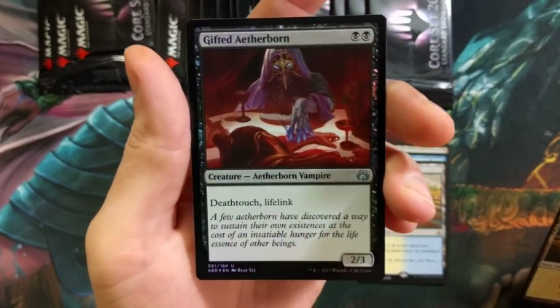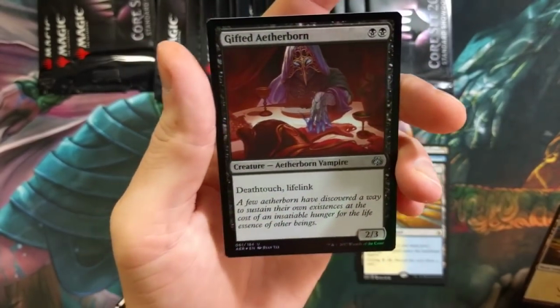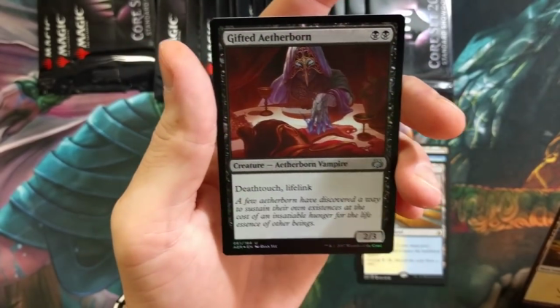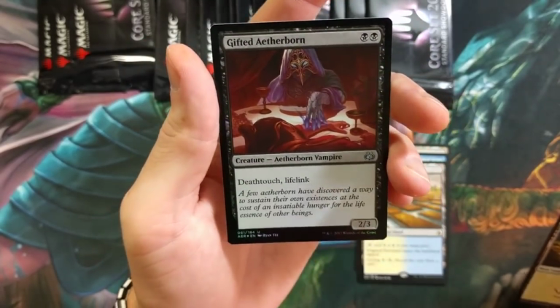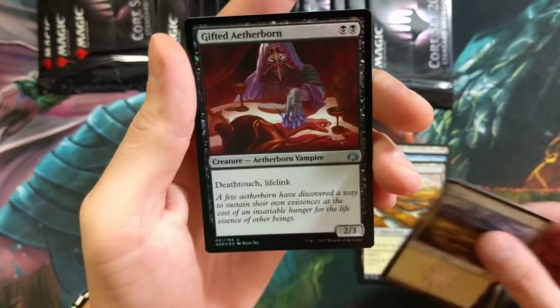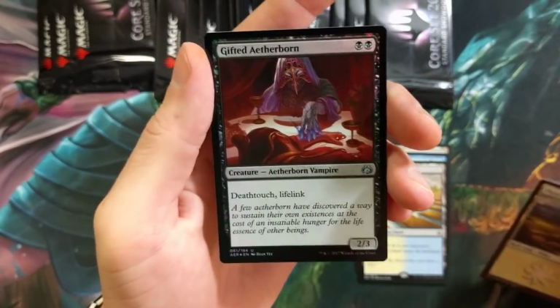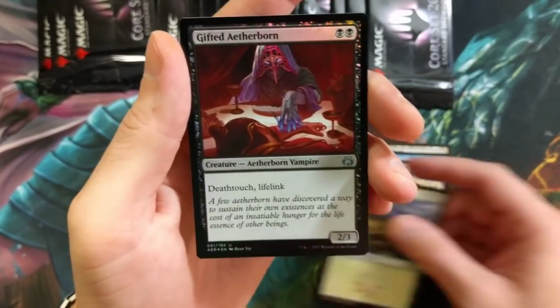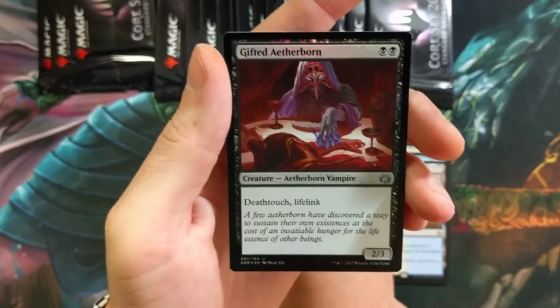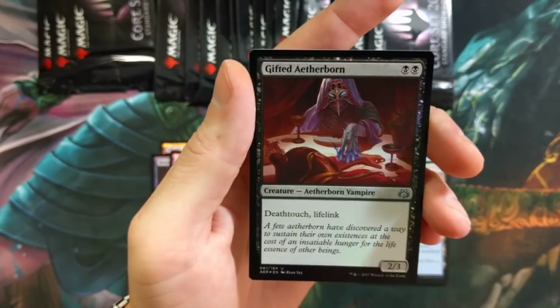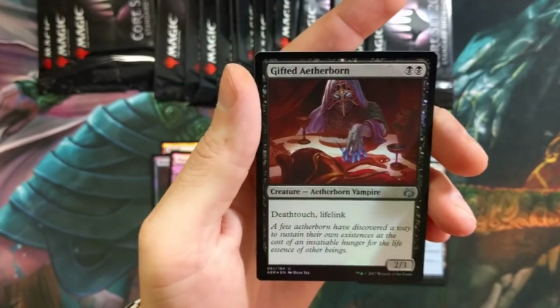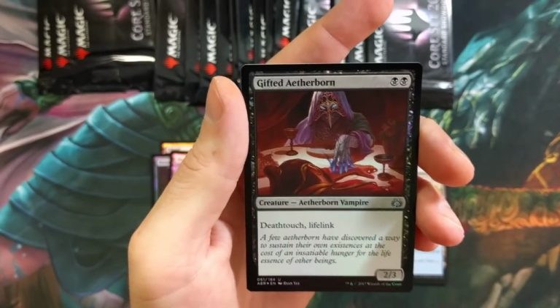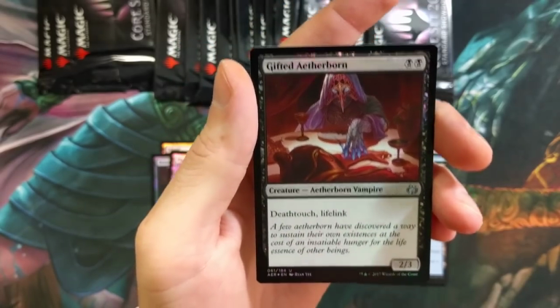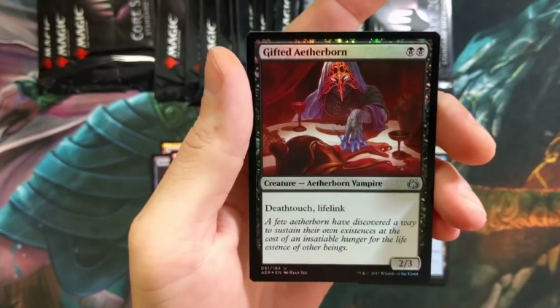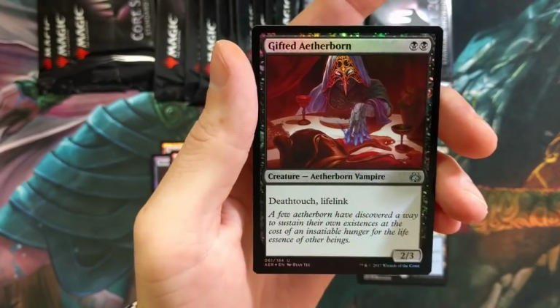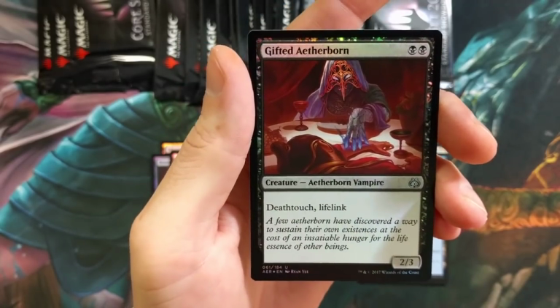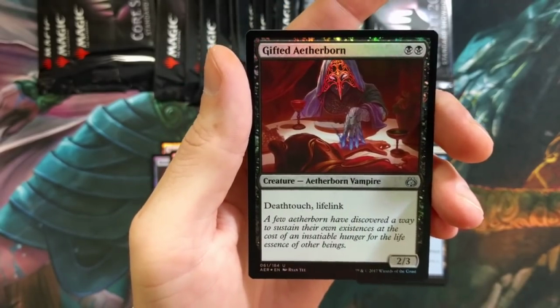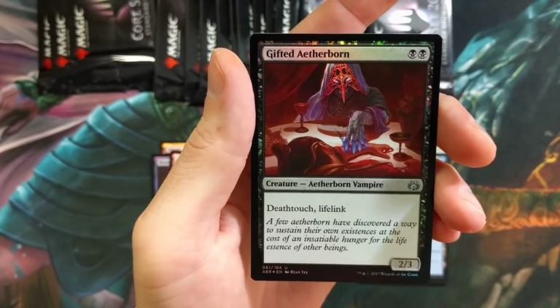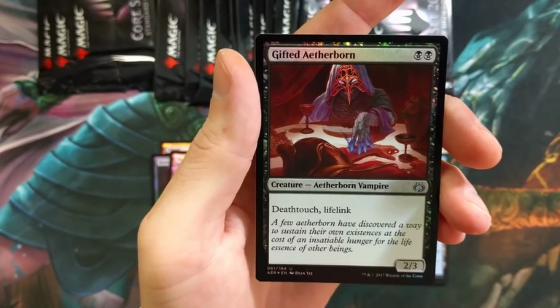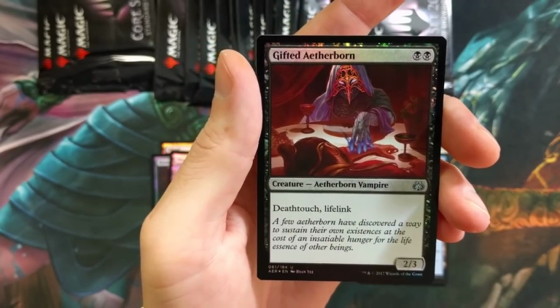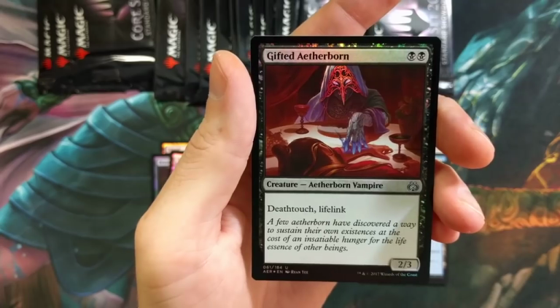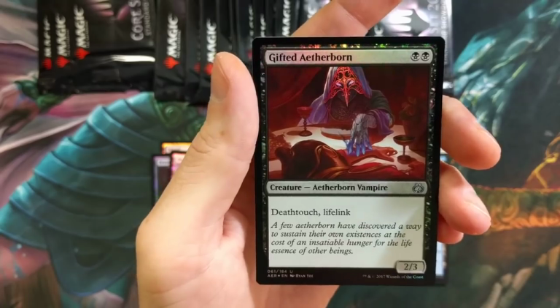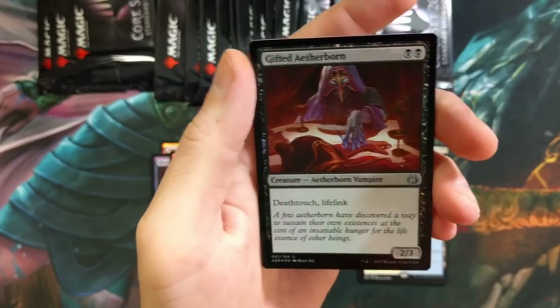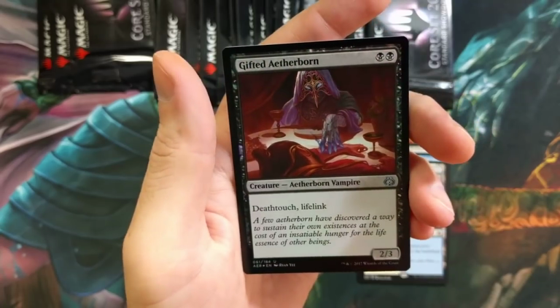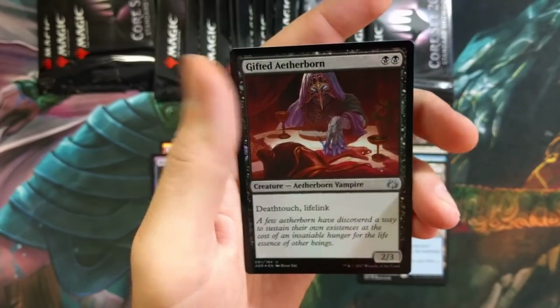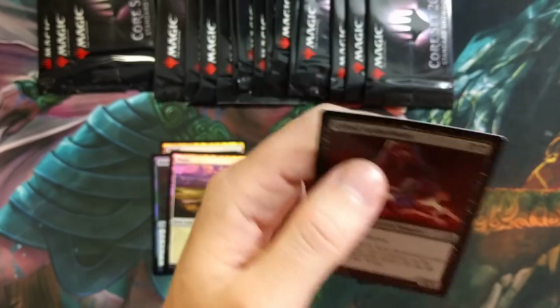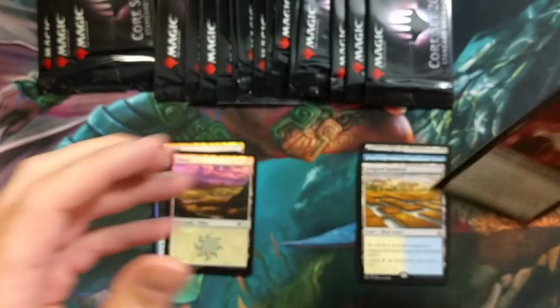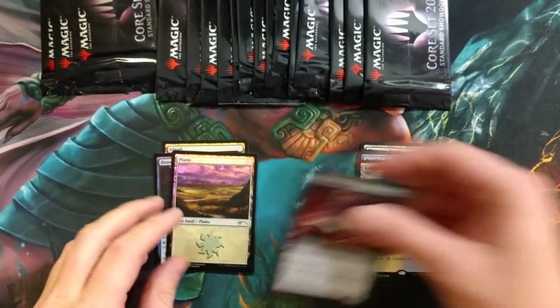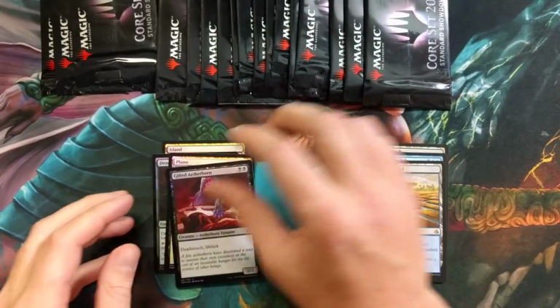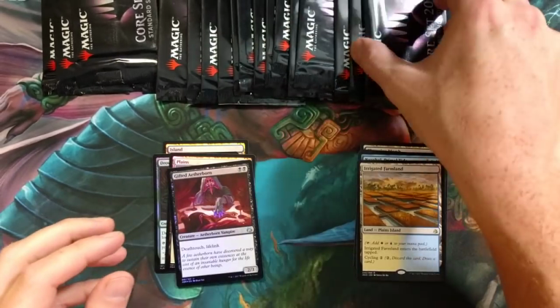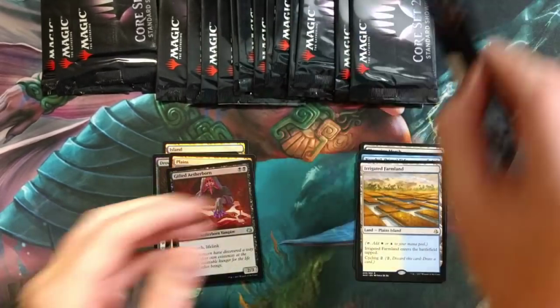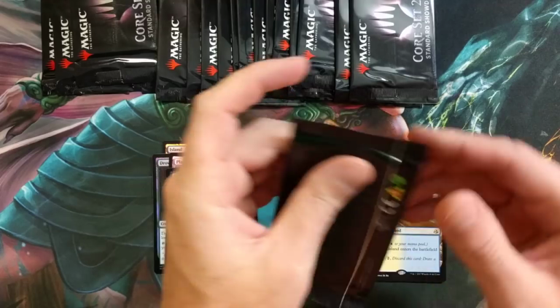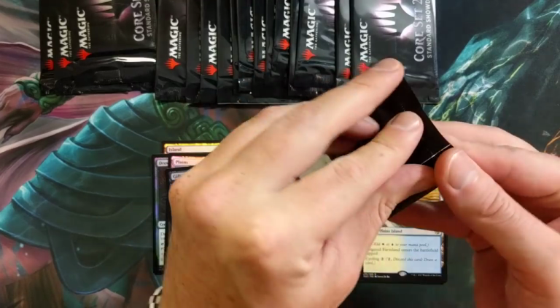Gifted Aetherborn — nice! Really solid pool there. That's a card used in a lot of decks — deathtouch and lifelink. The only thing that would make it ridiculous is flying, and that's its brother Nighthawk over there. But nice little foil there, man.